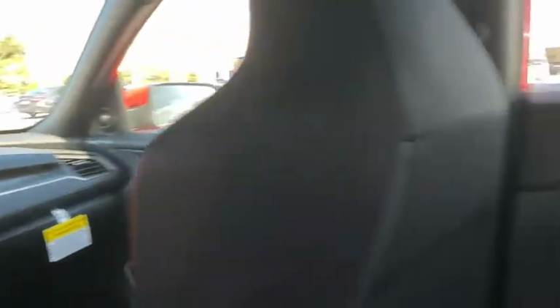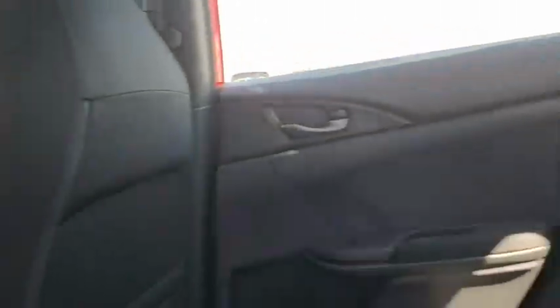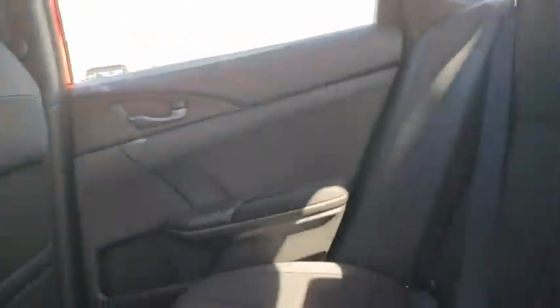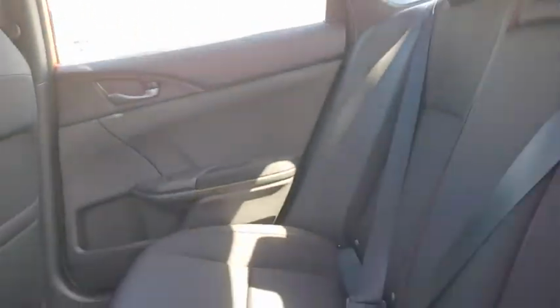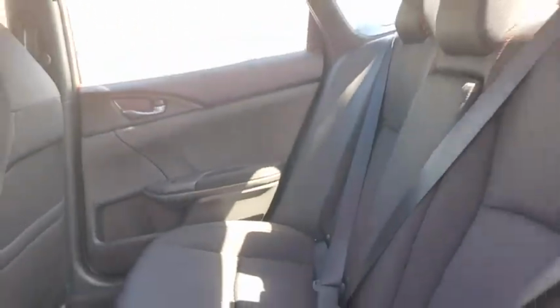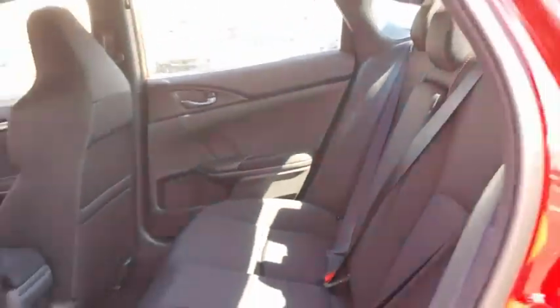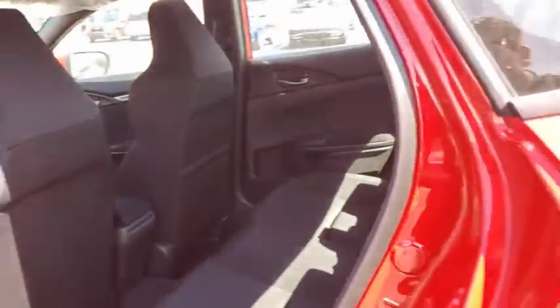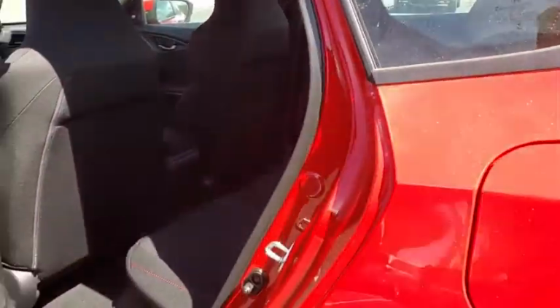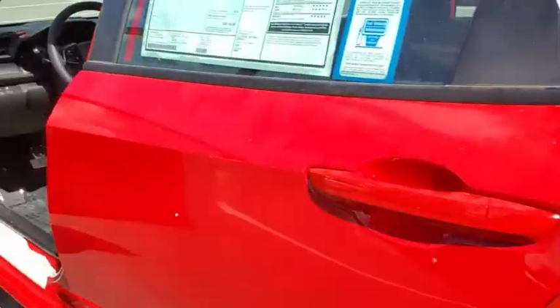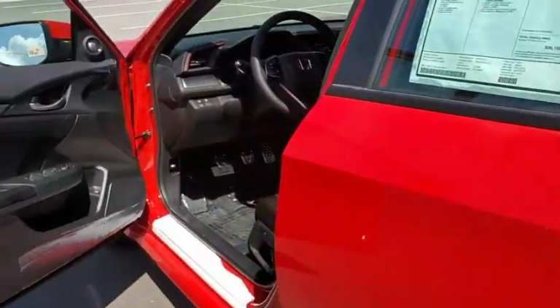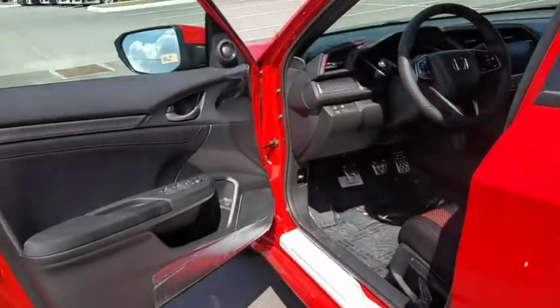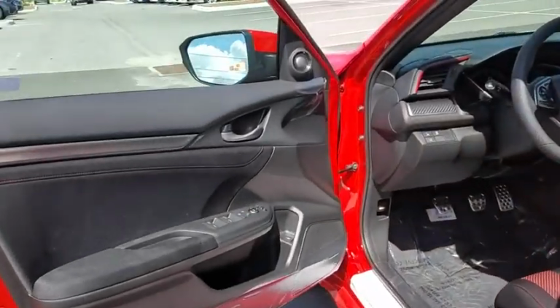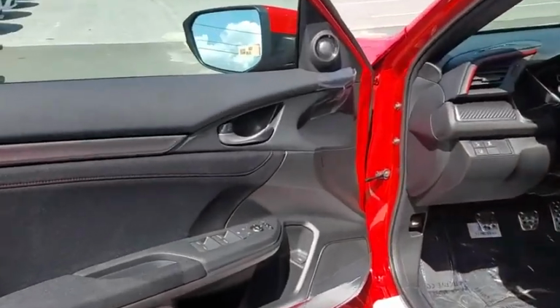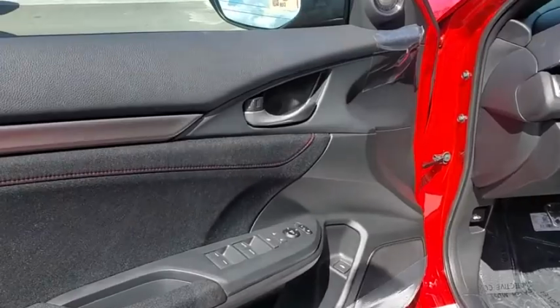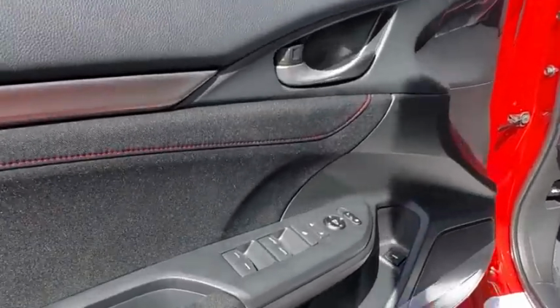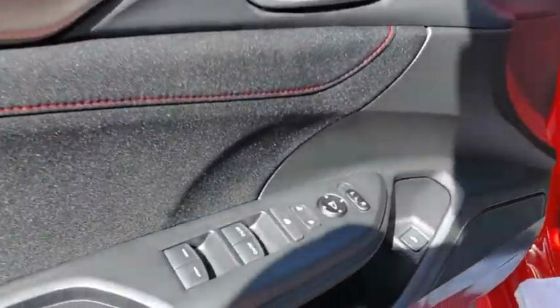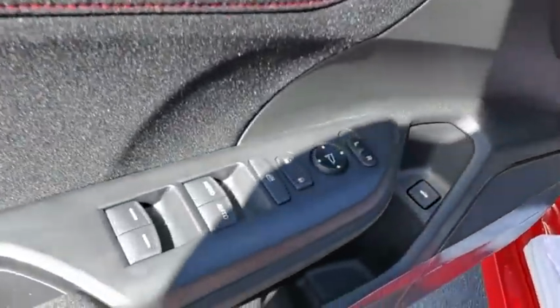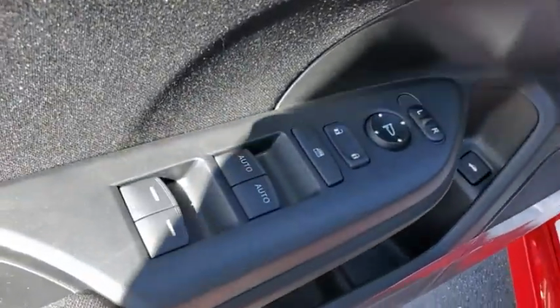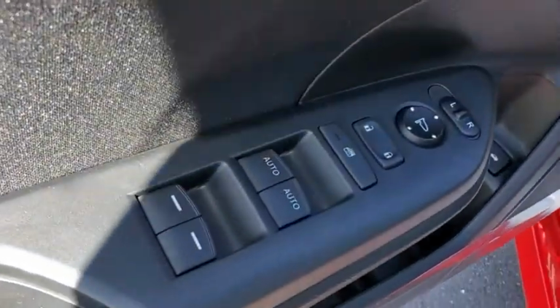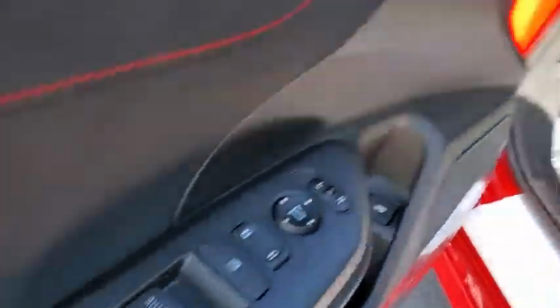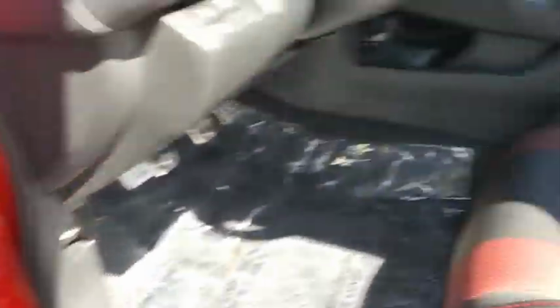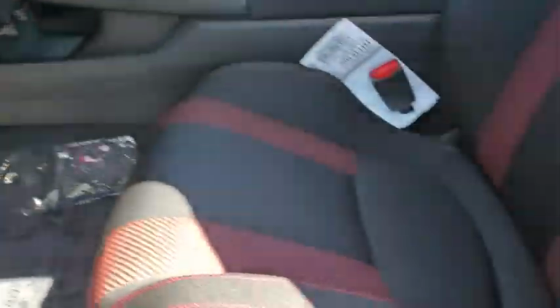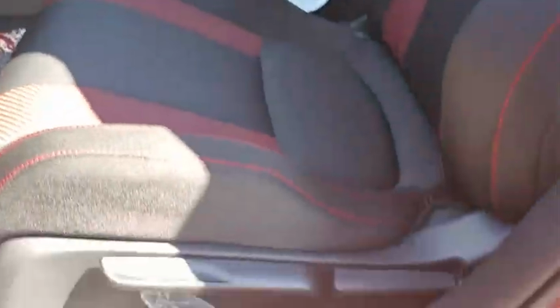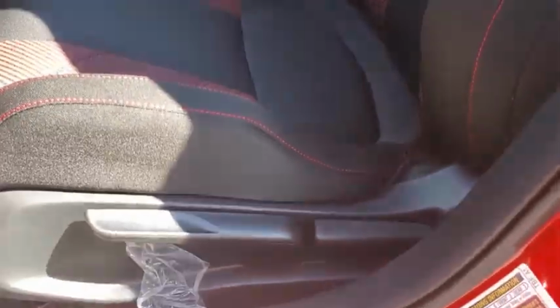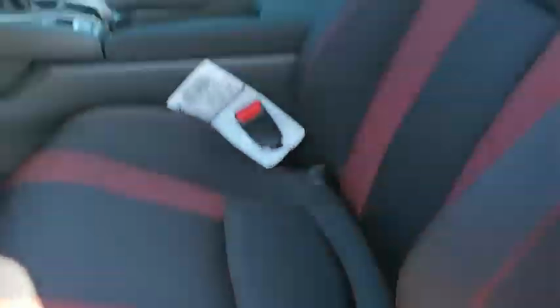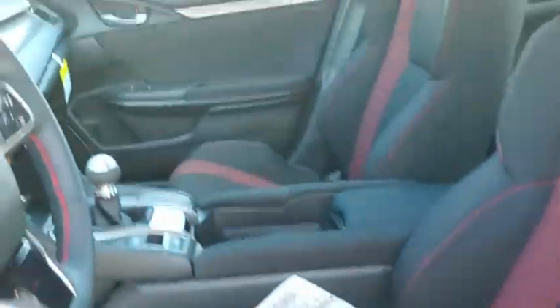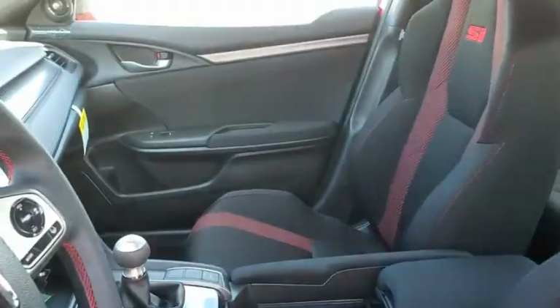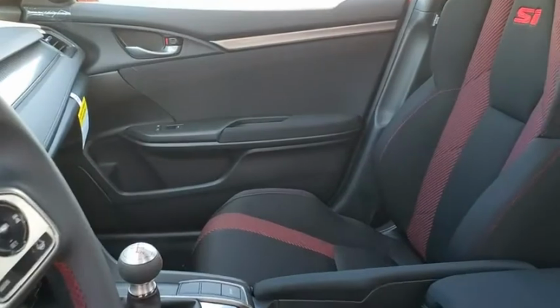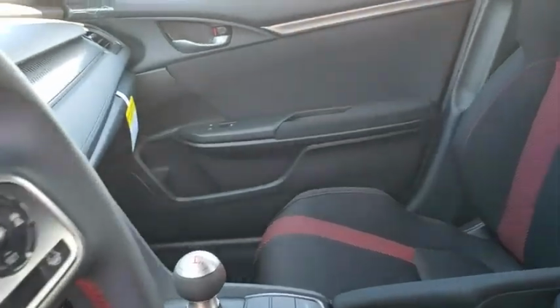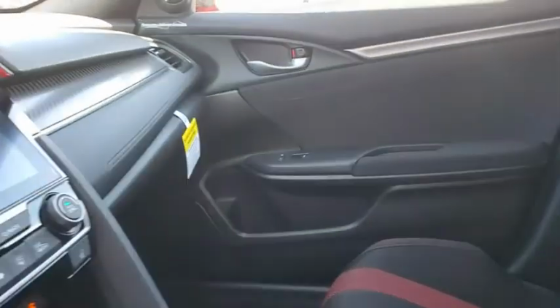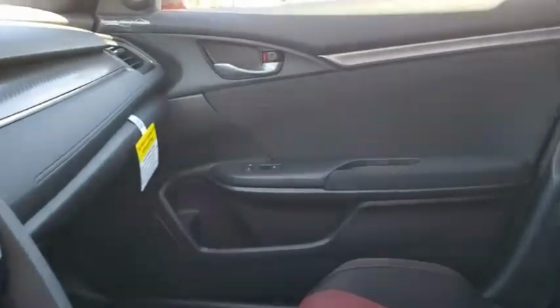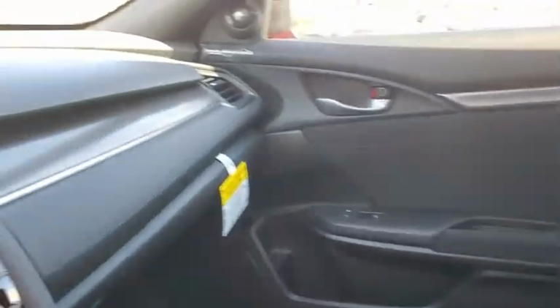Heated front seats, fog lights, security system, trip computer, remote keyless entry, power moonroof, panic alarm, brake assist, tachometer, front bucket seats, driver vanity mirror.